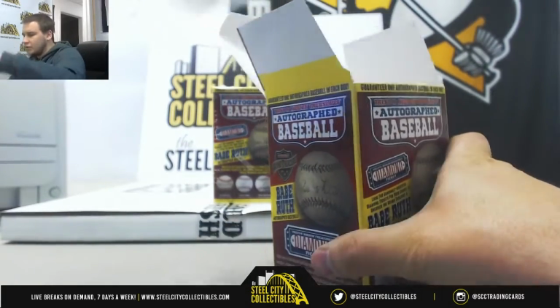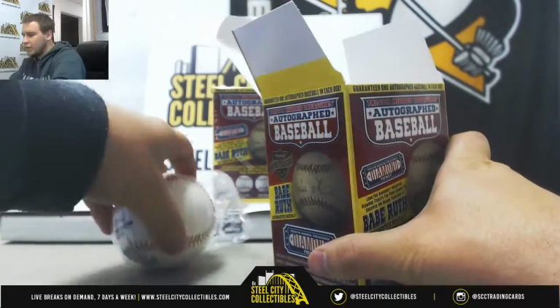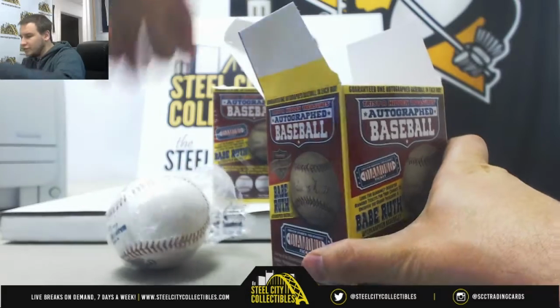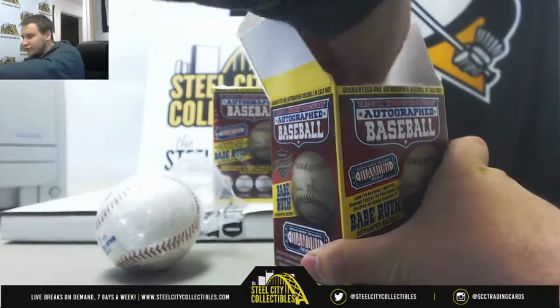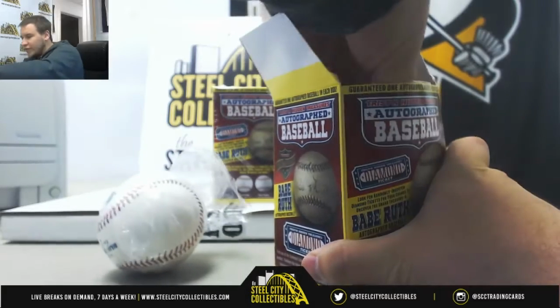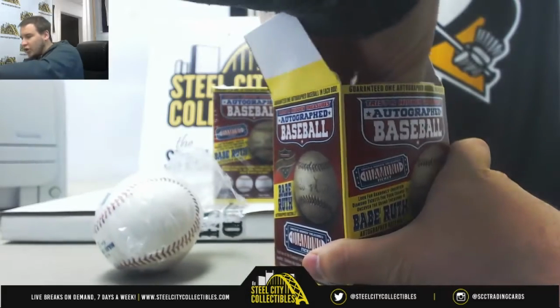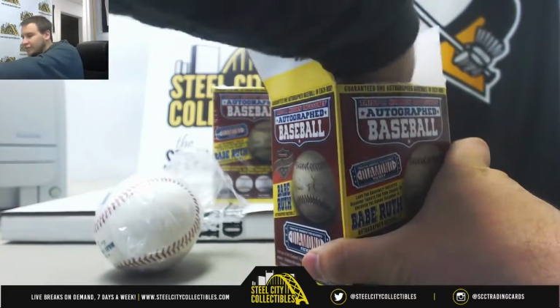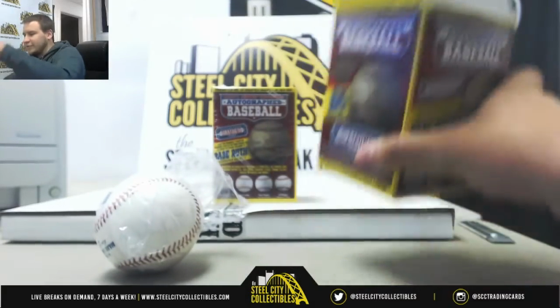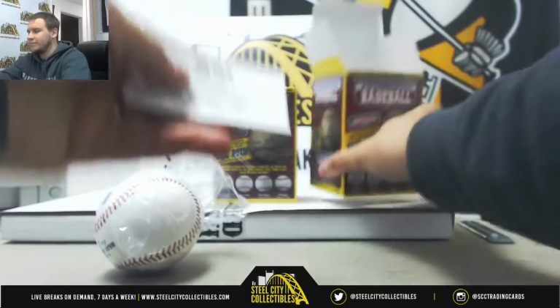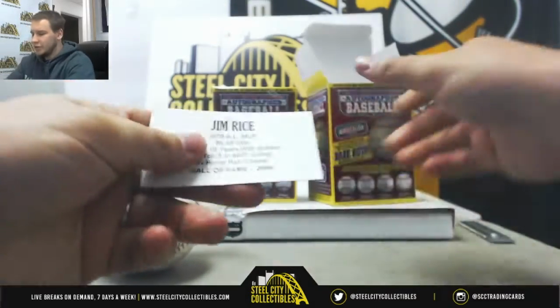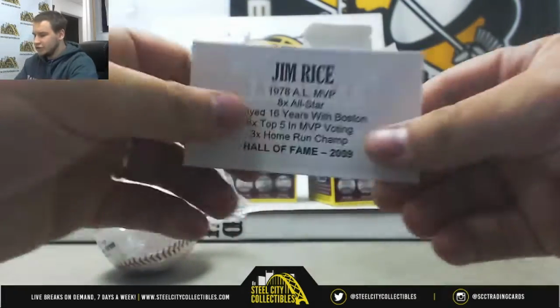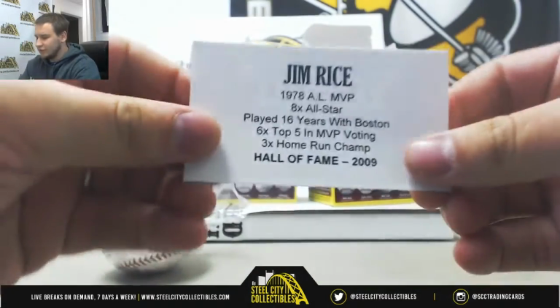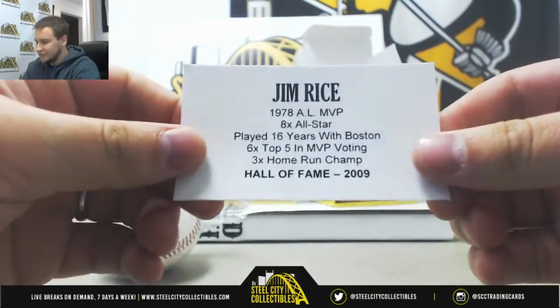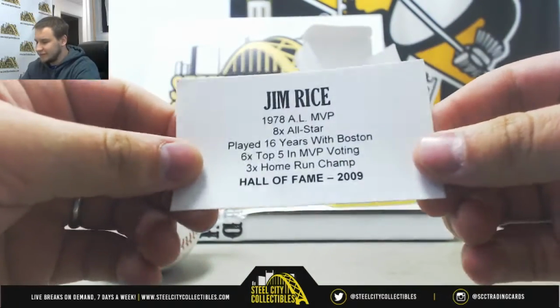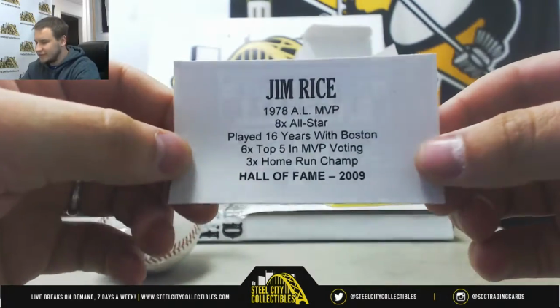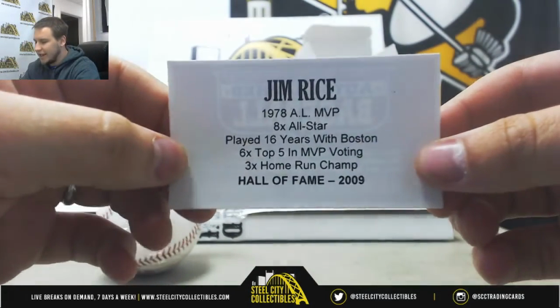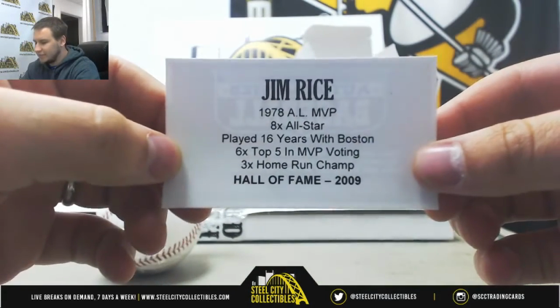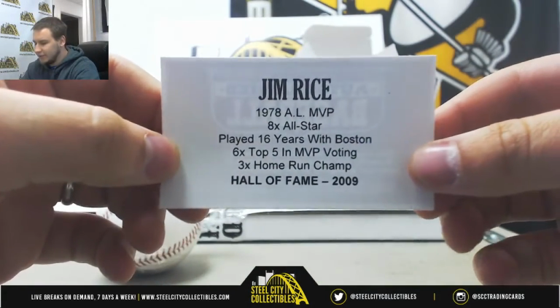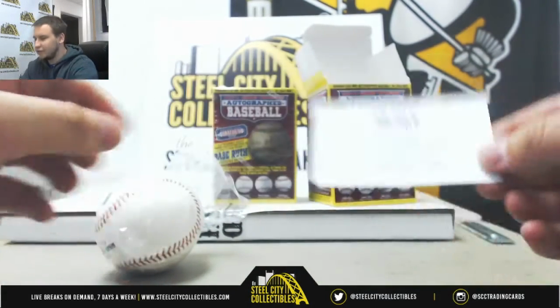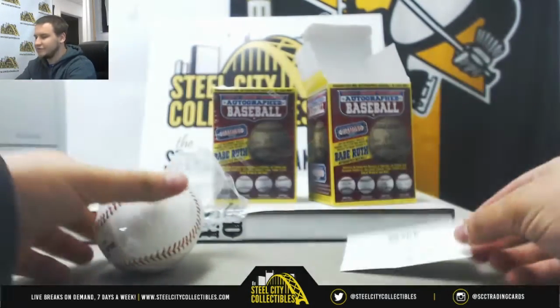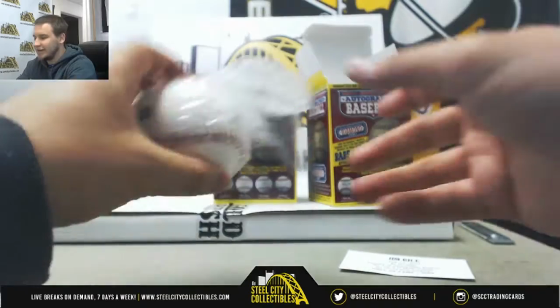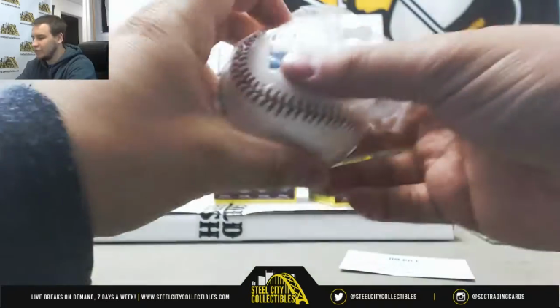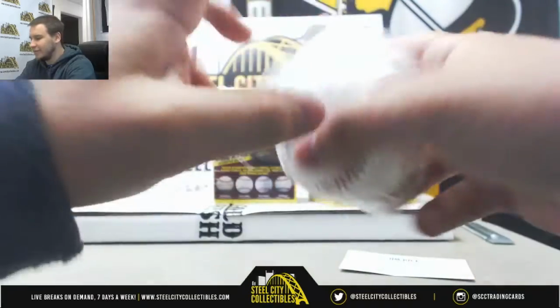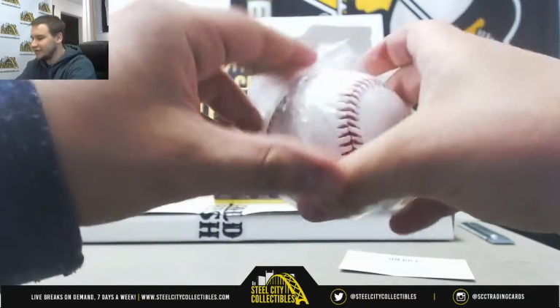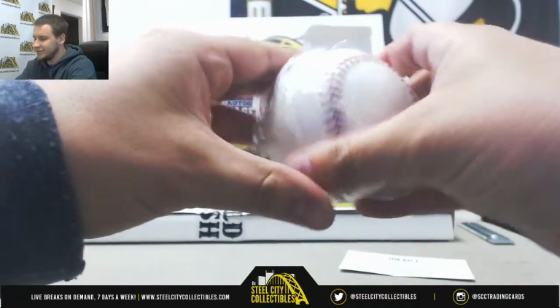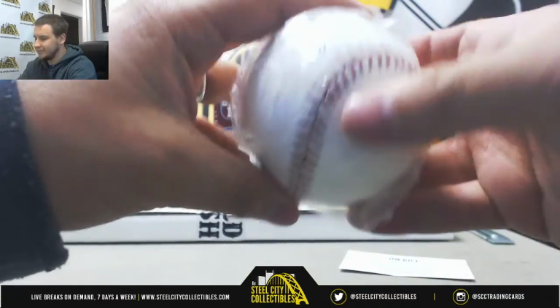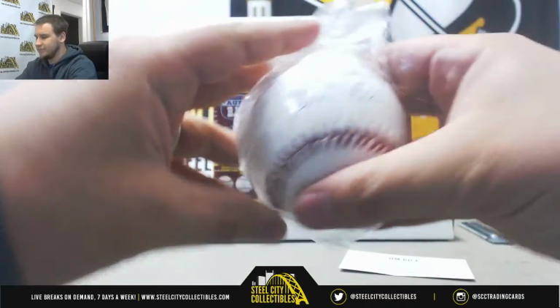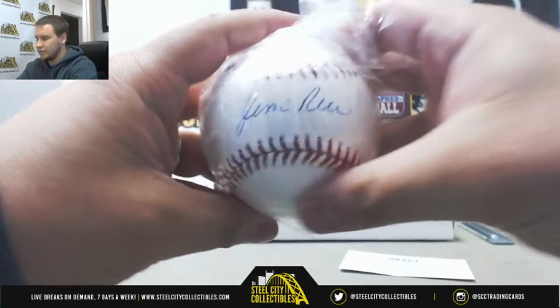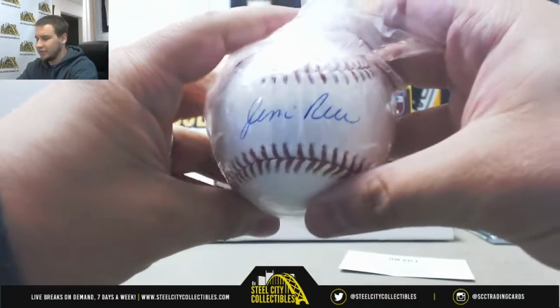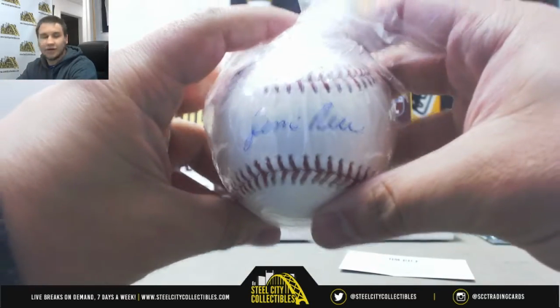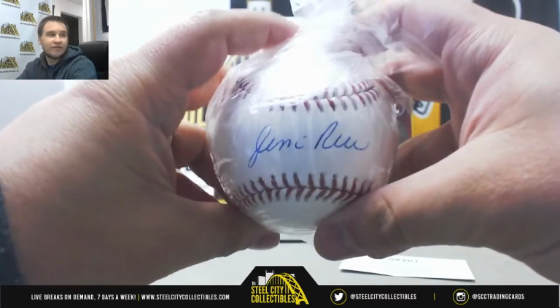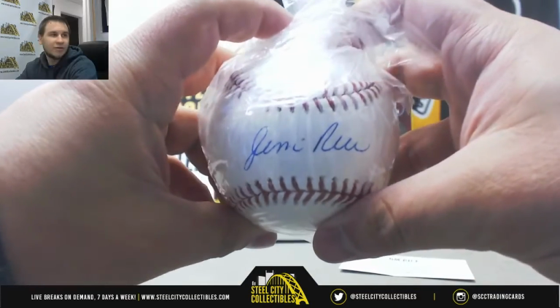We're going to start off with a Hall of Famer — Jim Rice, 1978 AL MVP and 2009 Hall of Fame inductee. Nice autographed baseball there.